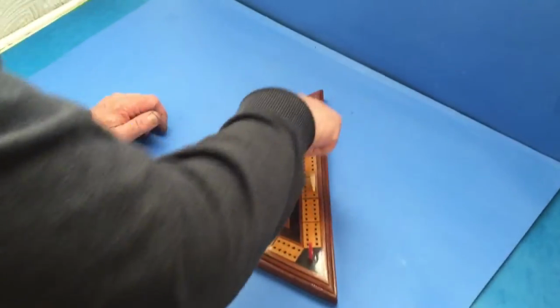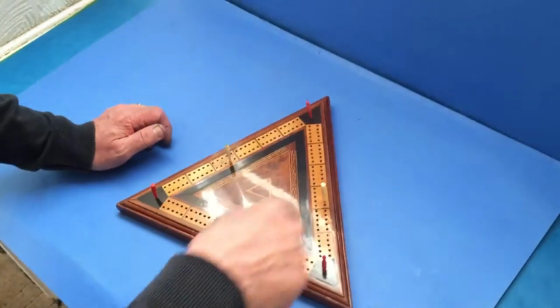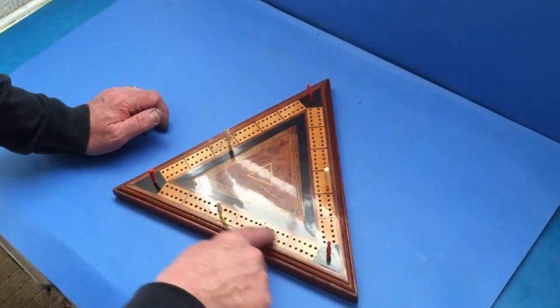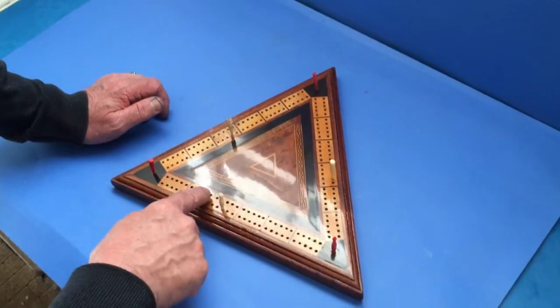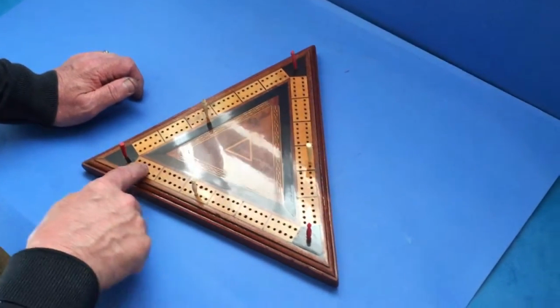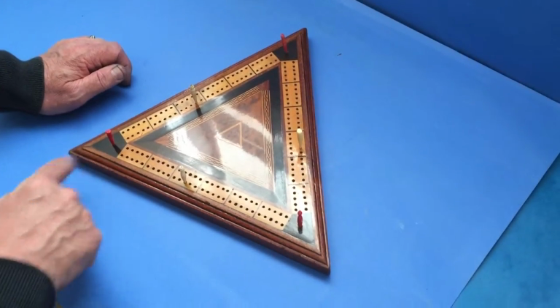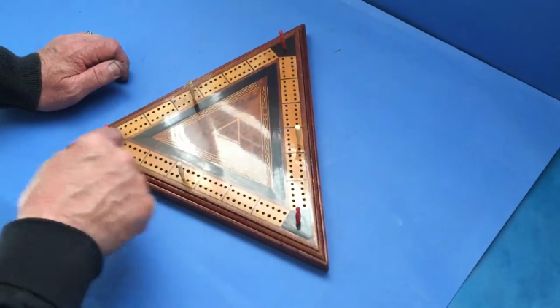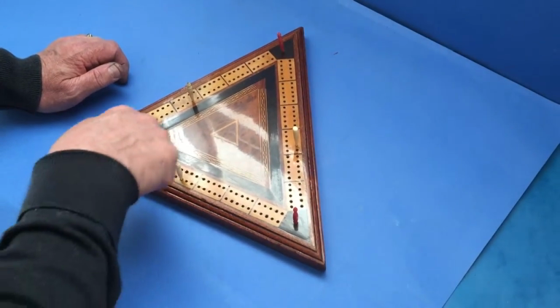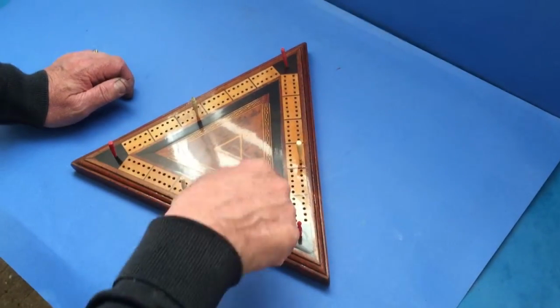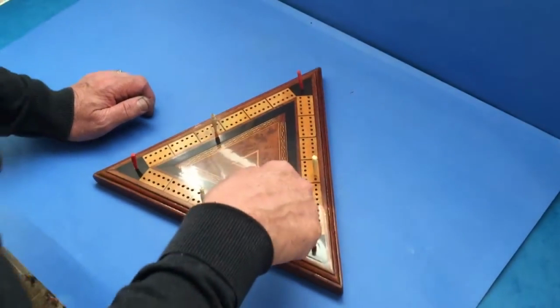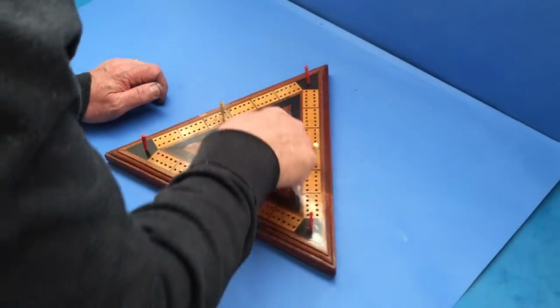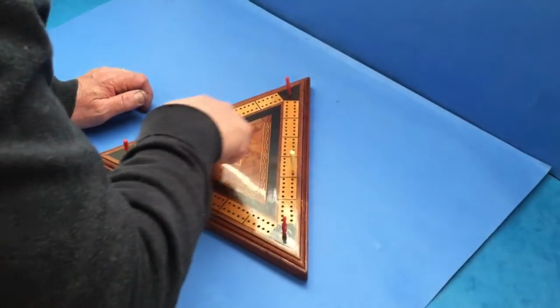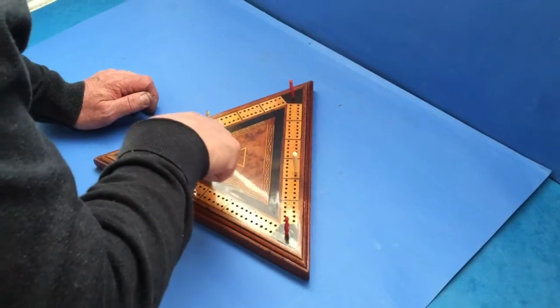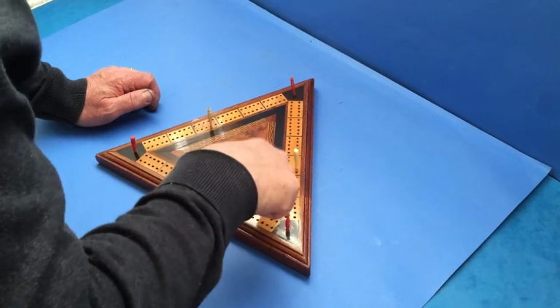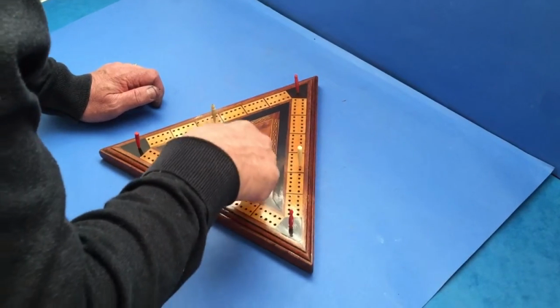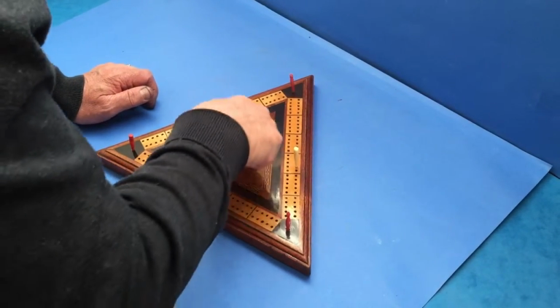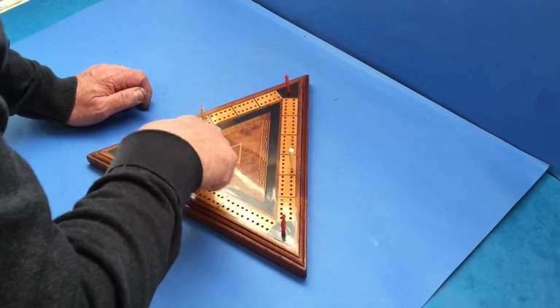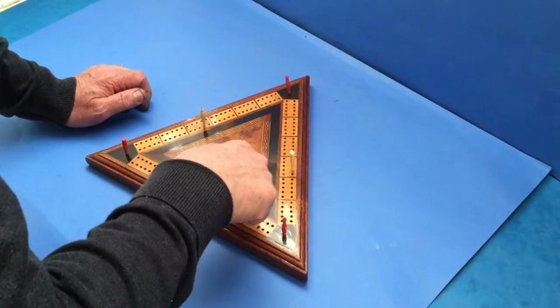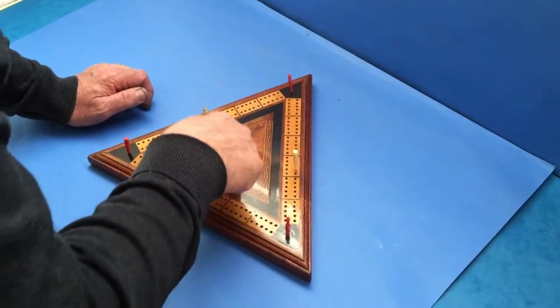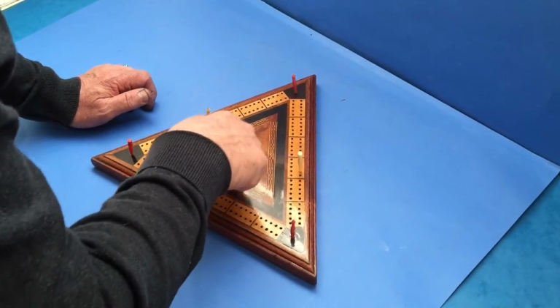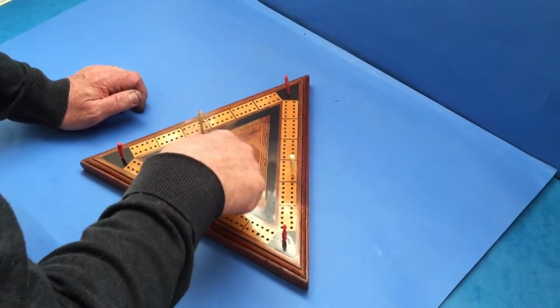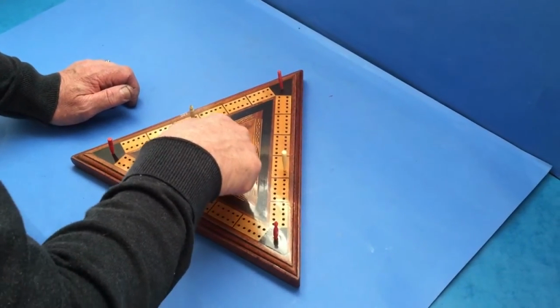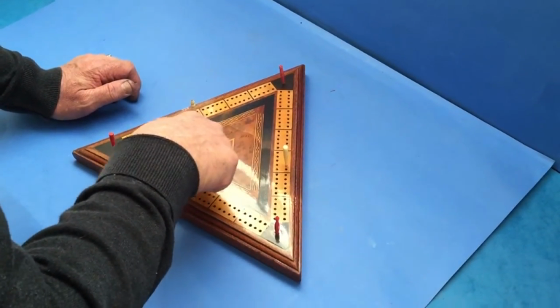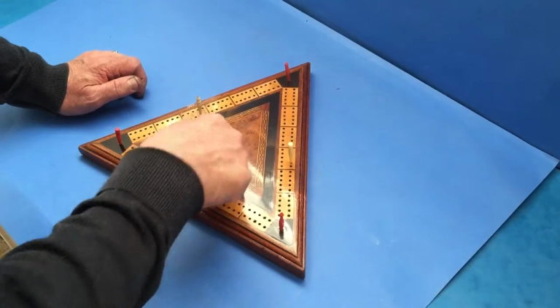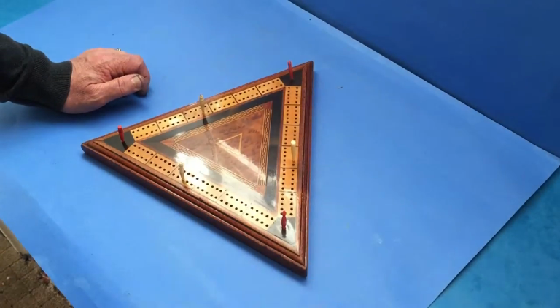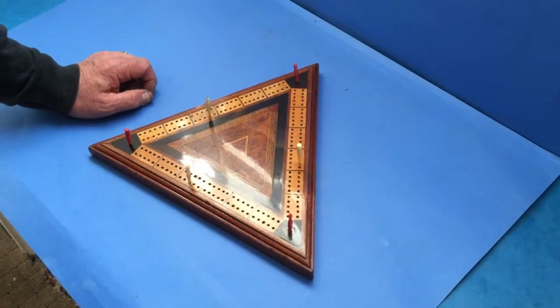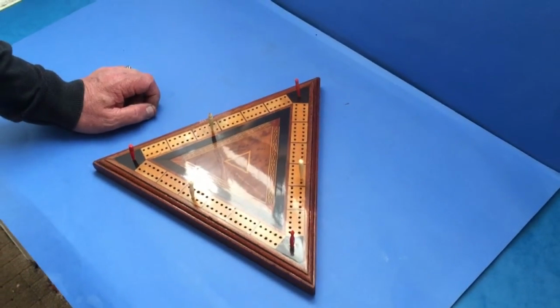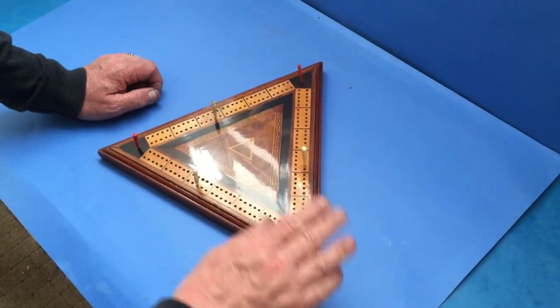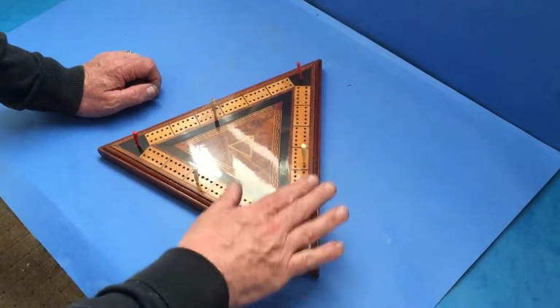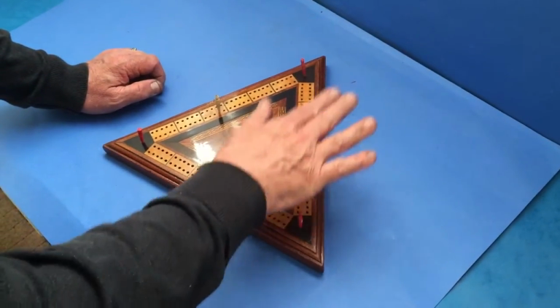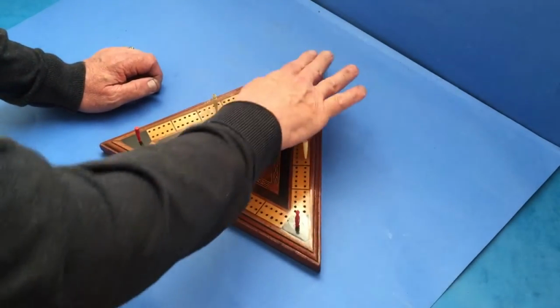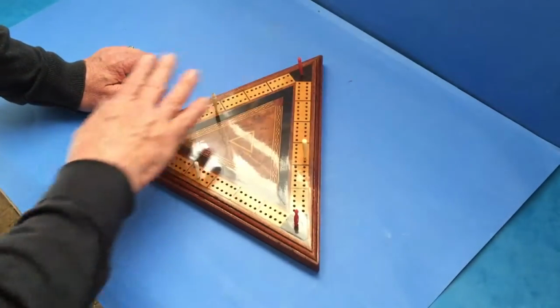The crib checkers are made in boxwood. You've got ebony in there, a nice bit of checkered string in there, and the centre is burr cedar with a little triangular boxwood triangle in the centre.